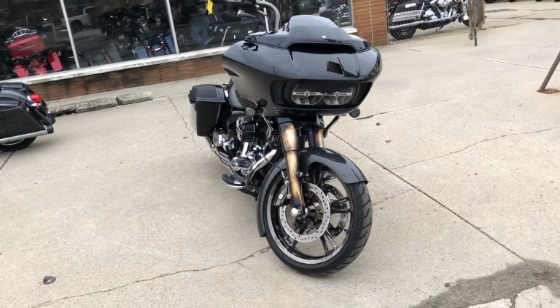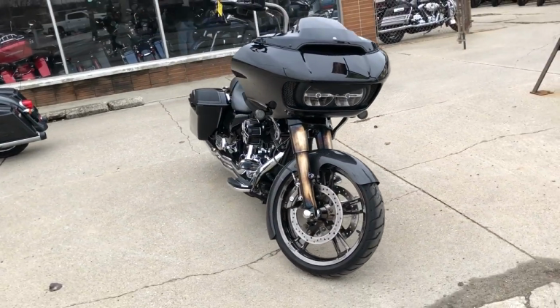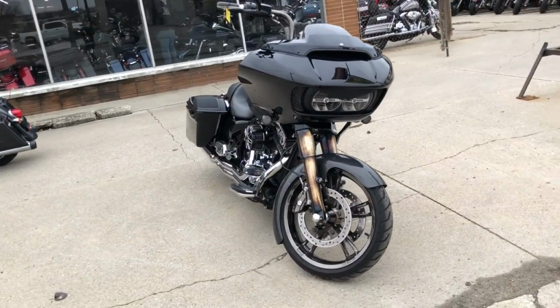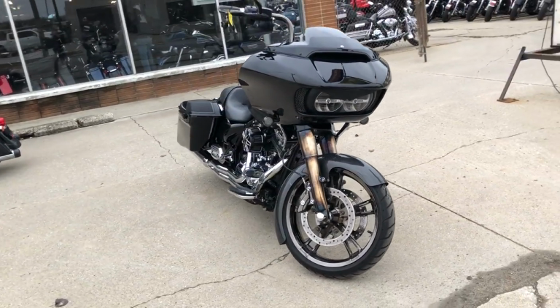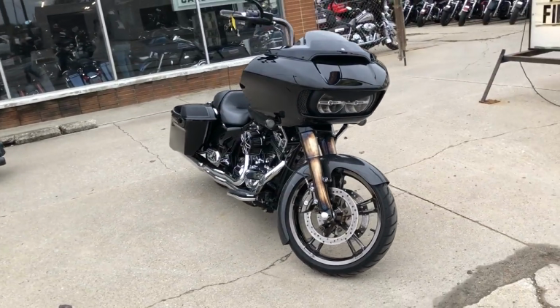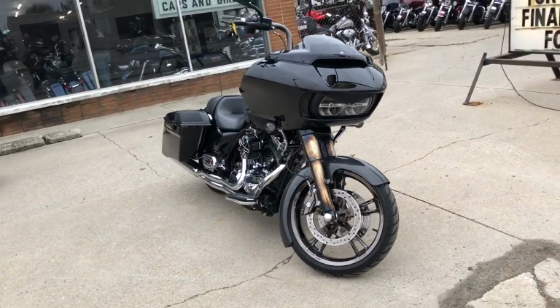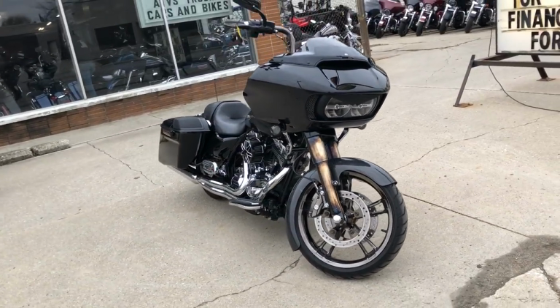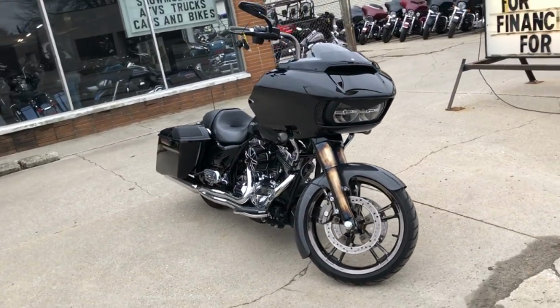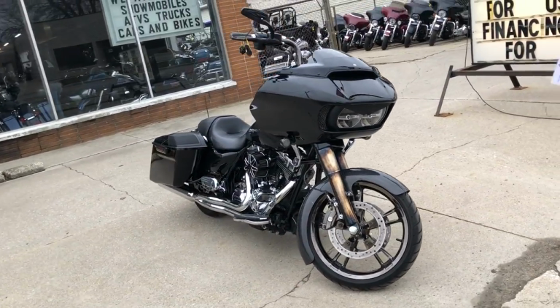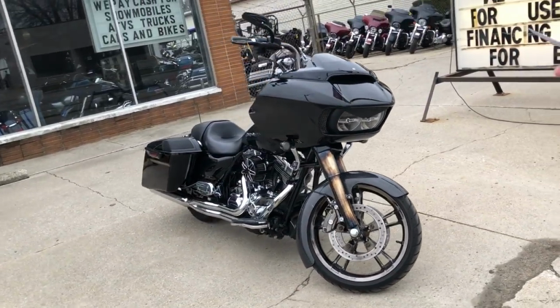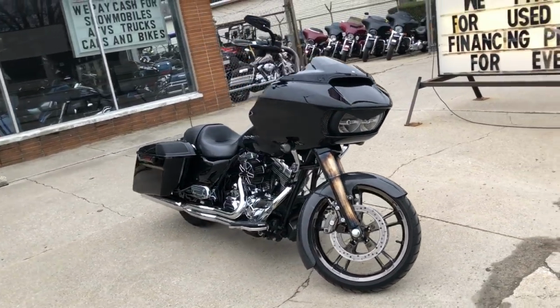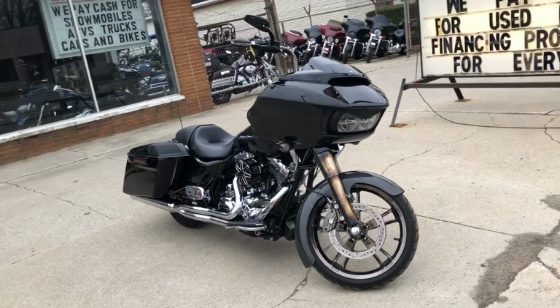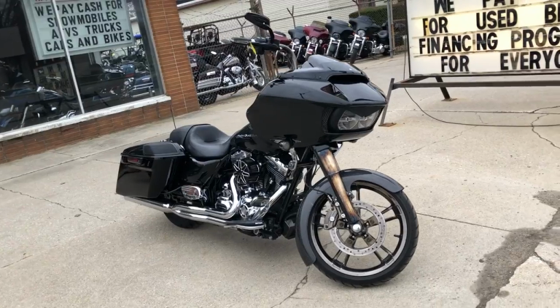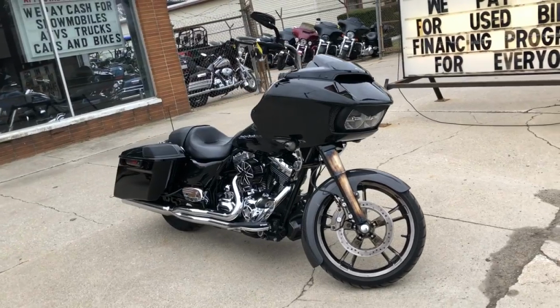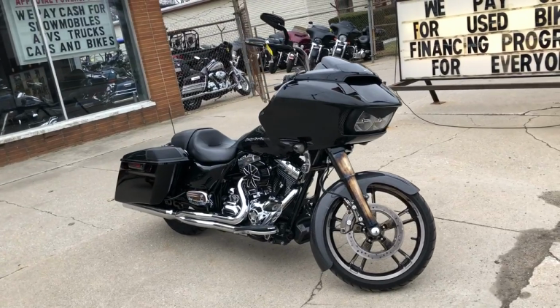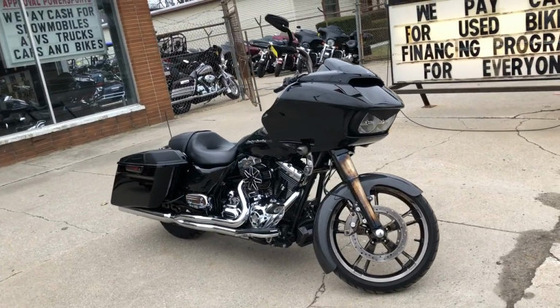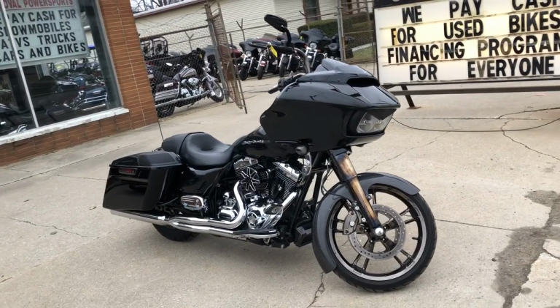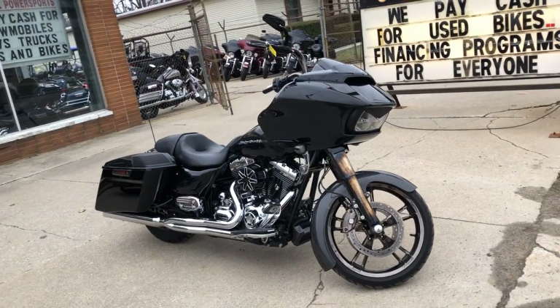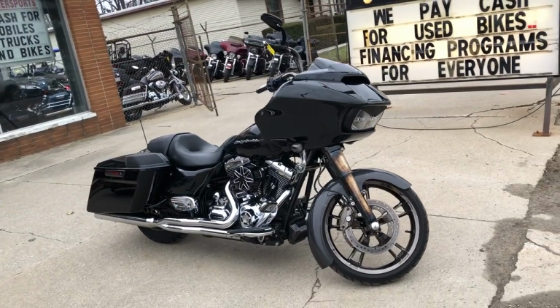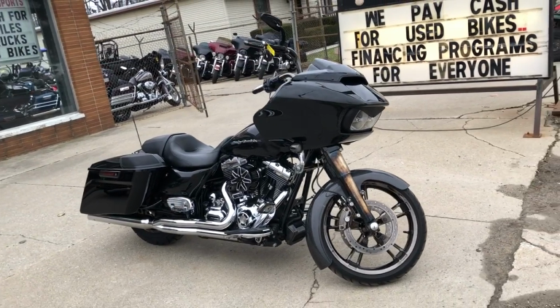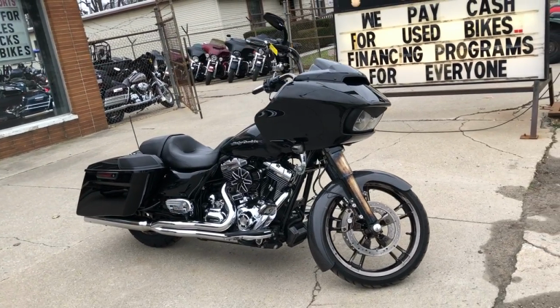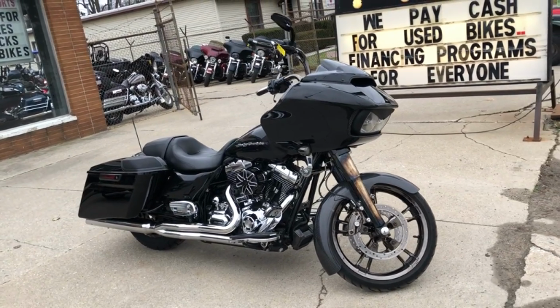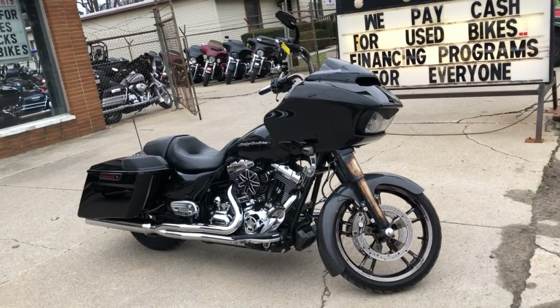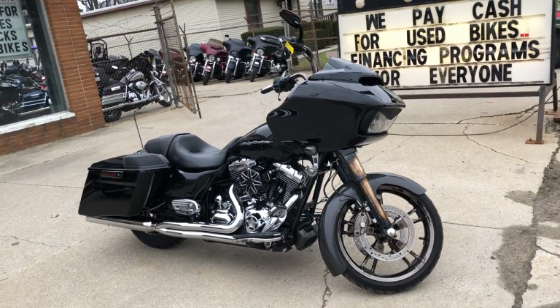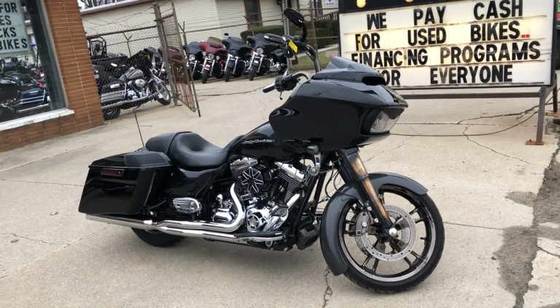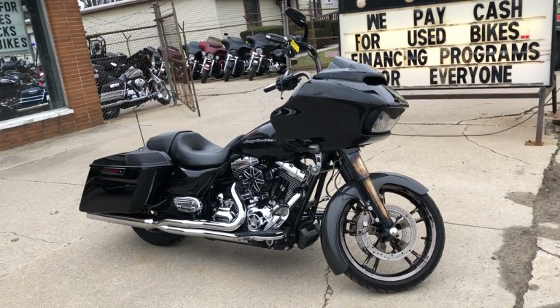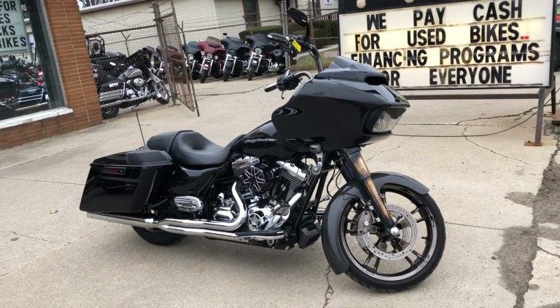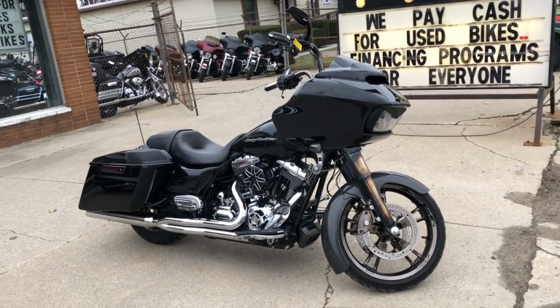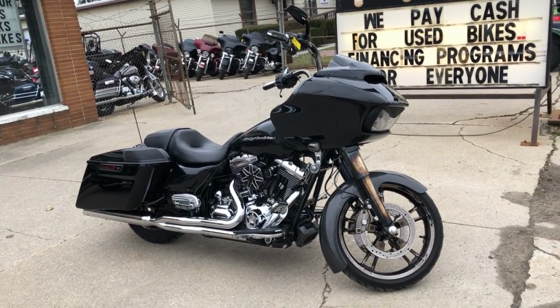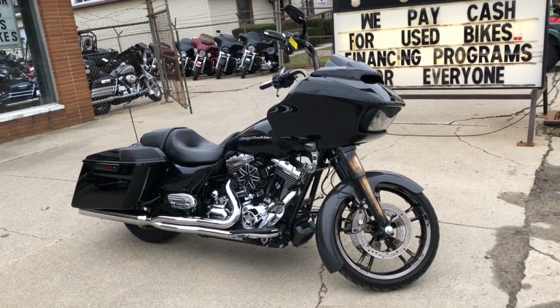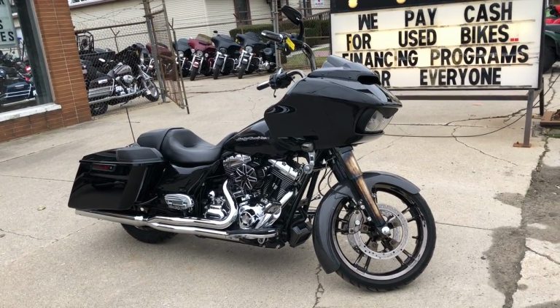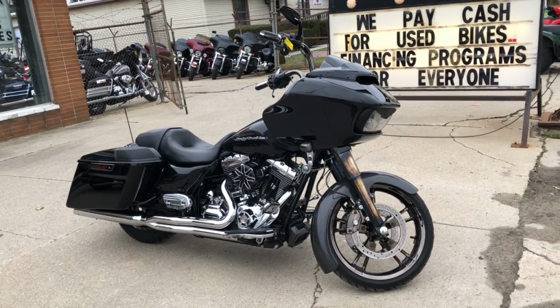Don't miss this, guys. Super cool looking bike. It's a 15 Road Glide Special. Just call 810-648-9500.